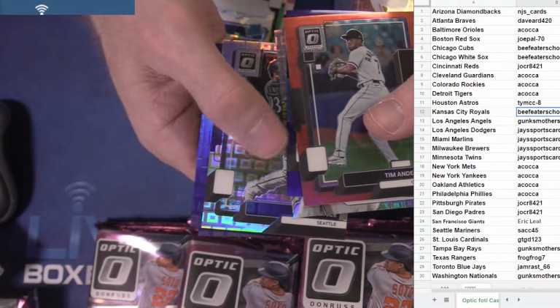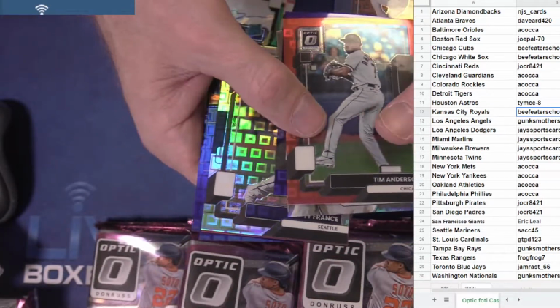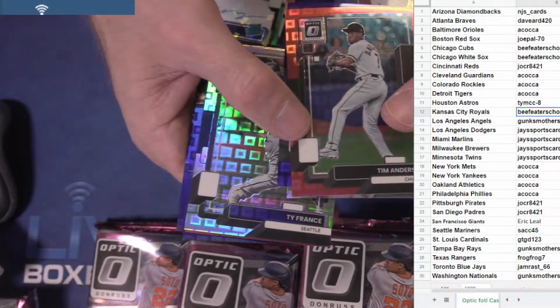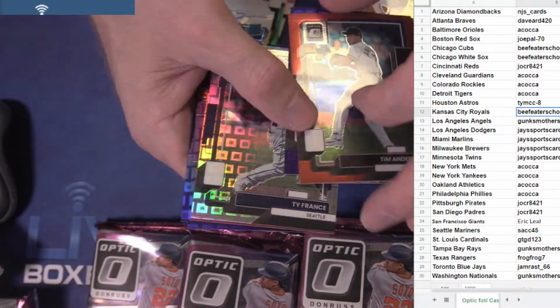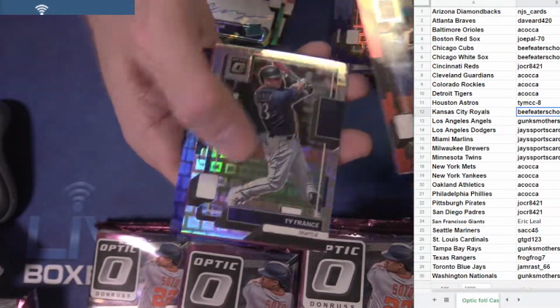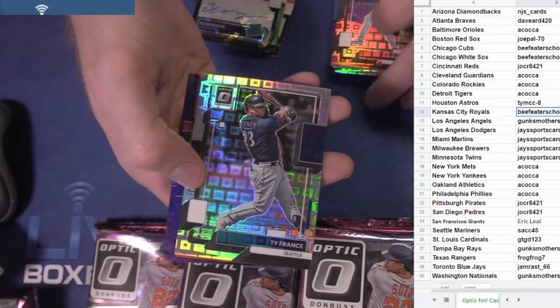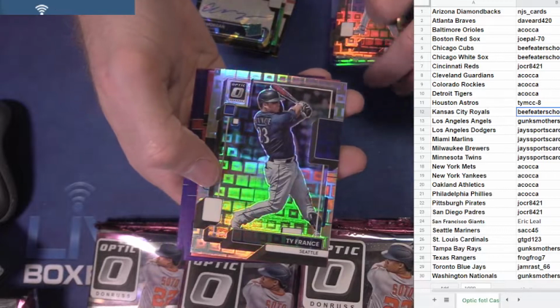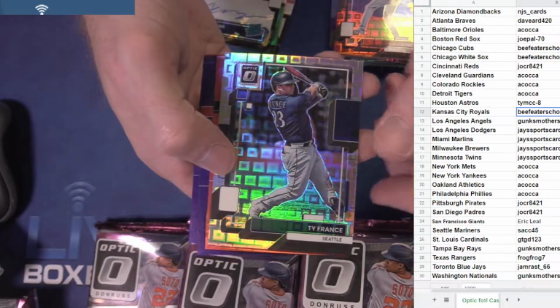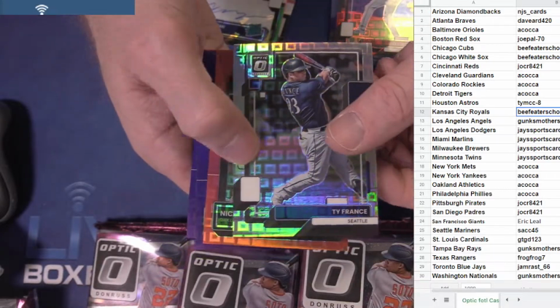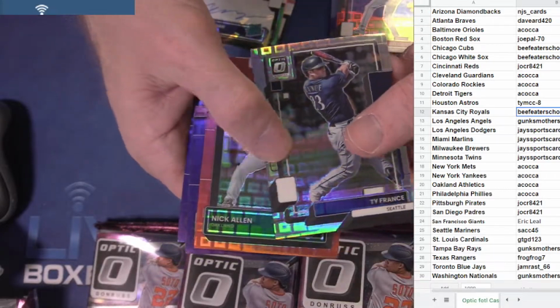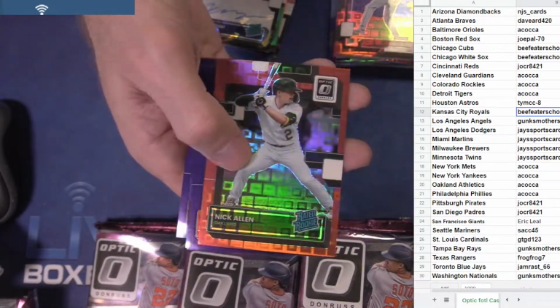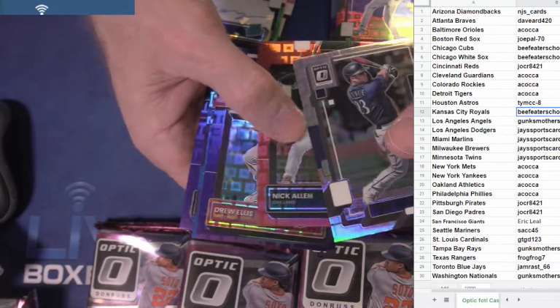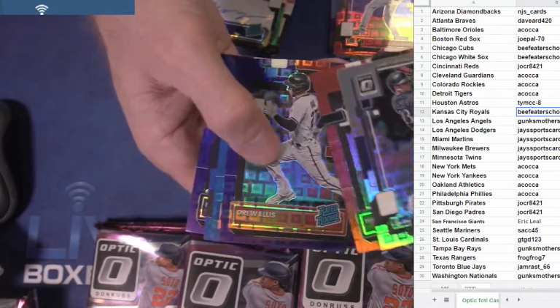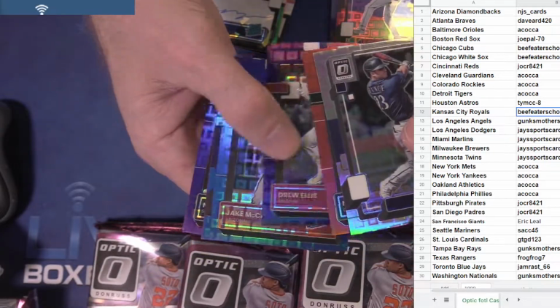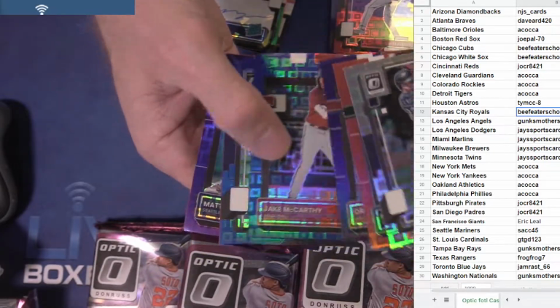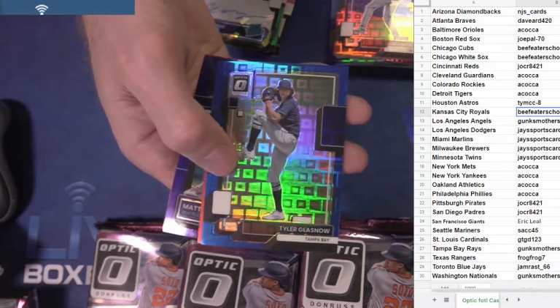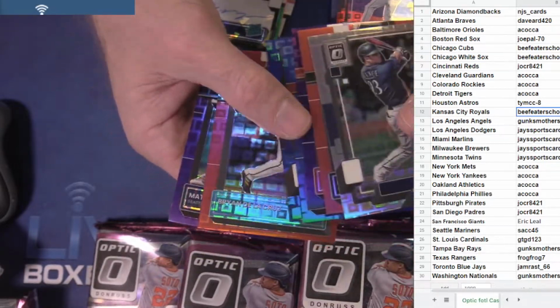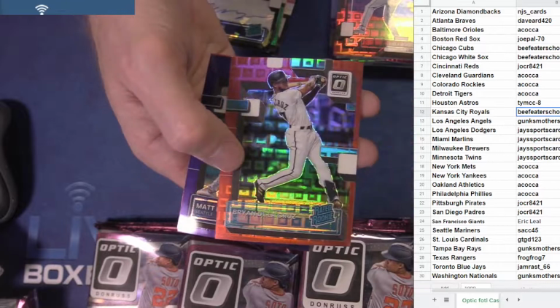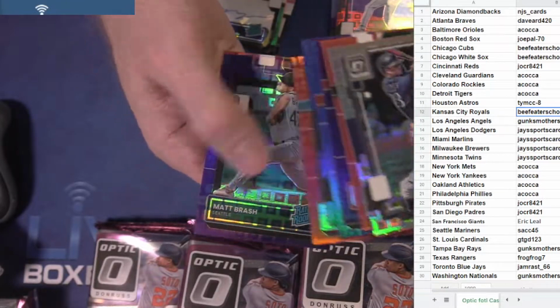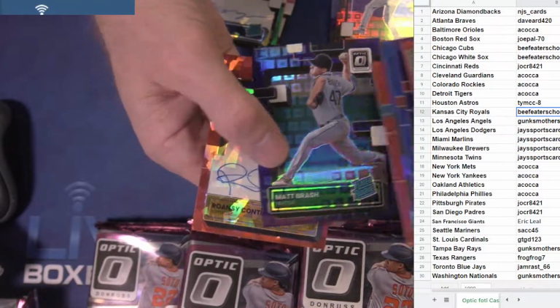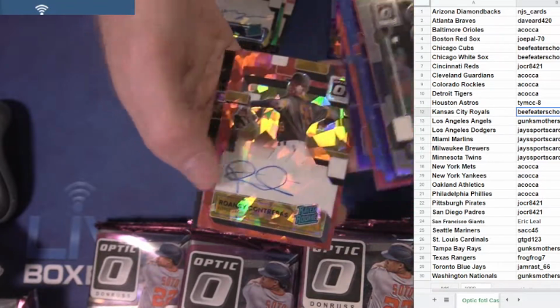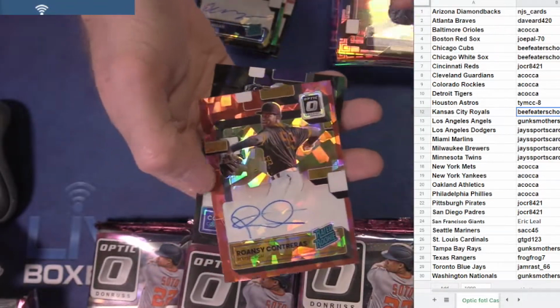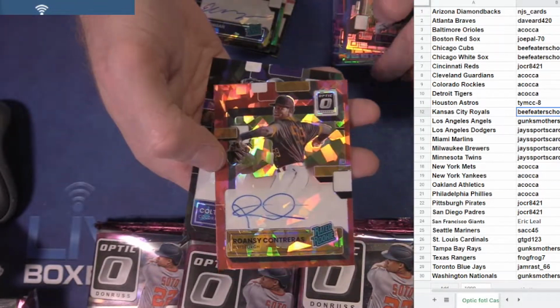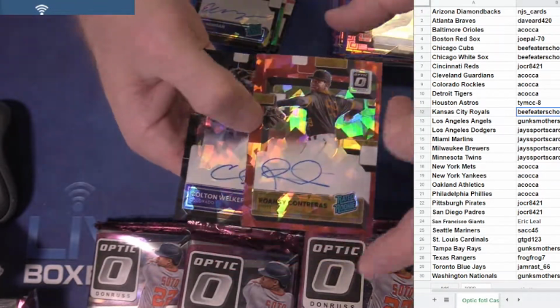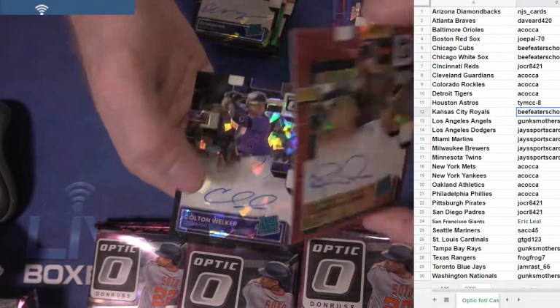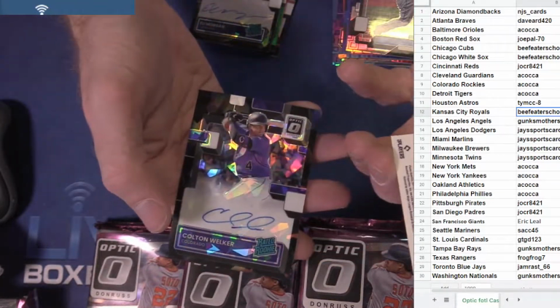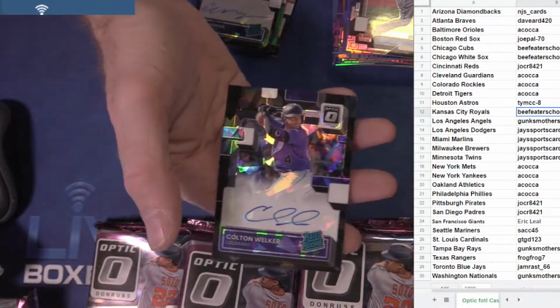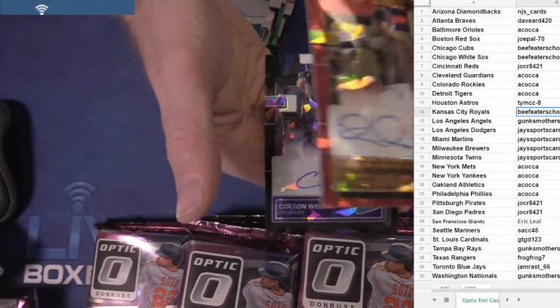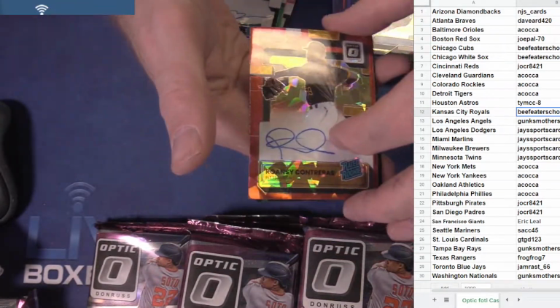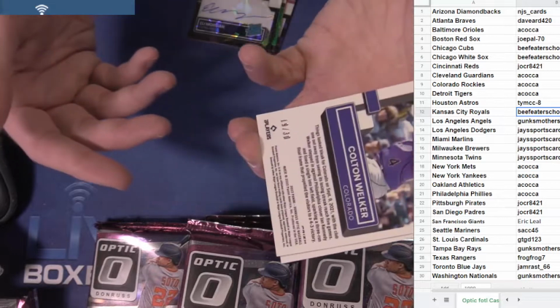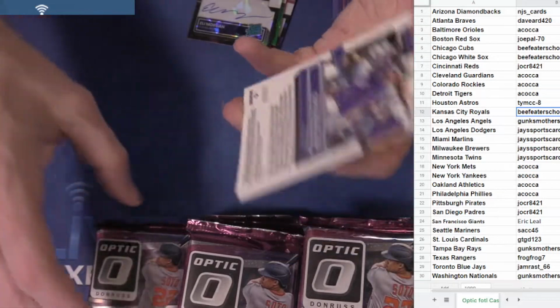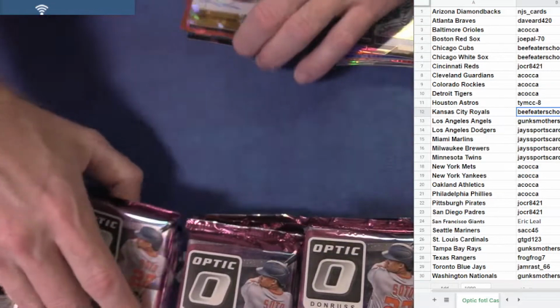He smashed Hill and he dropped it! Did you see that hit? Oh my gosh. Ross needed 25, Welker to 30.